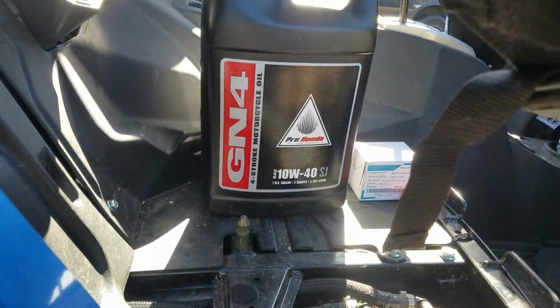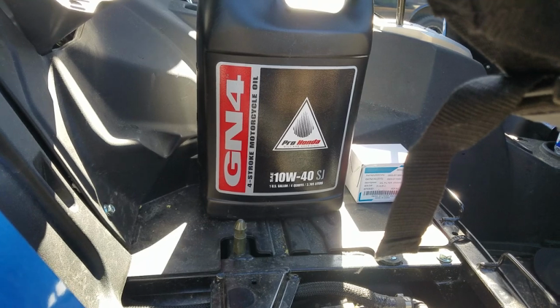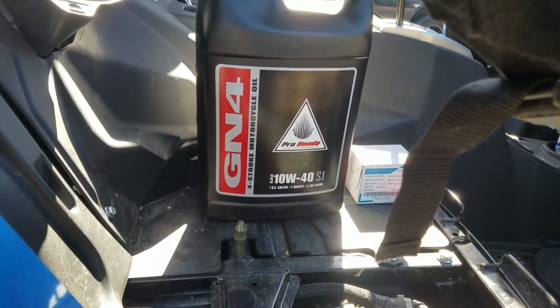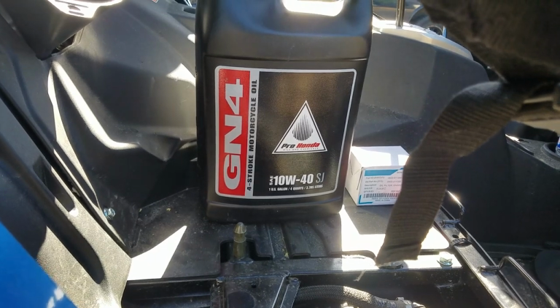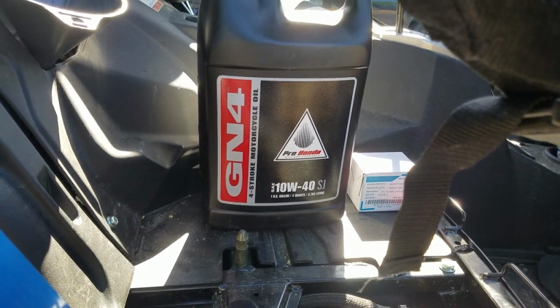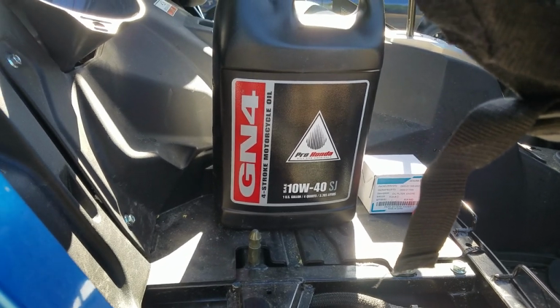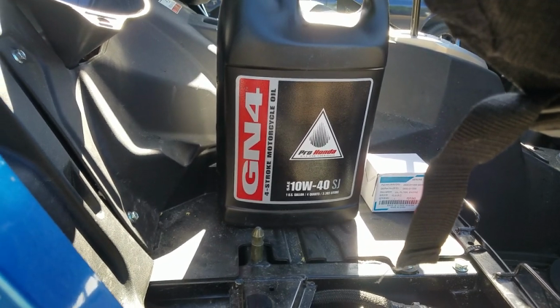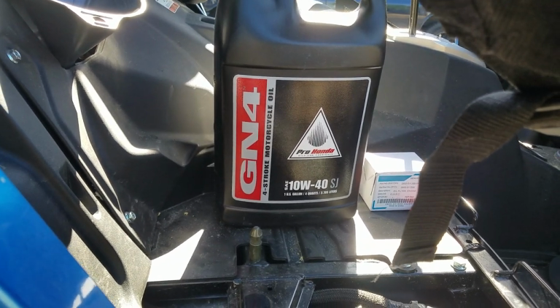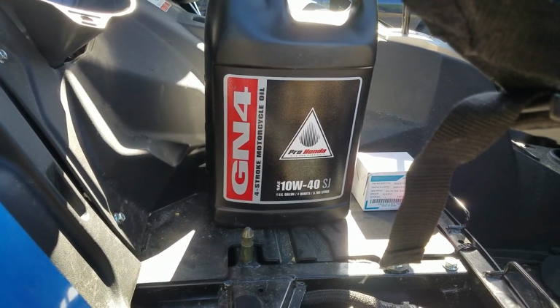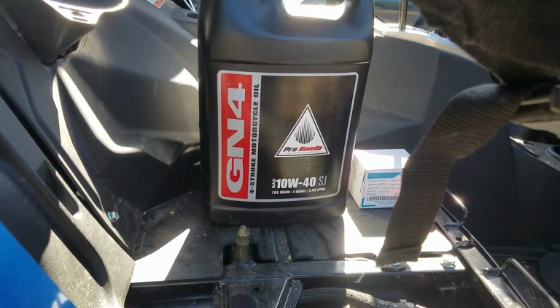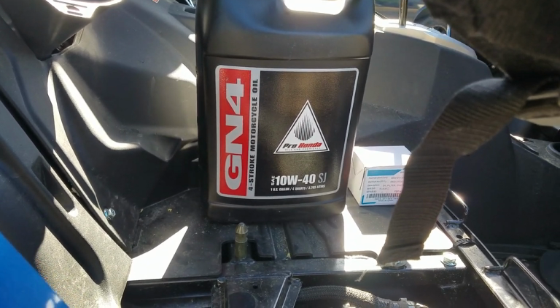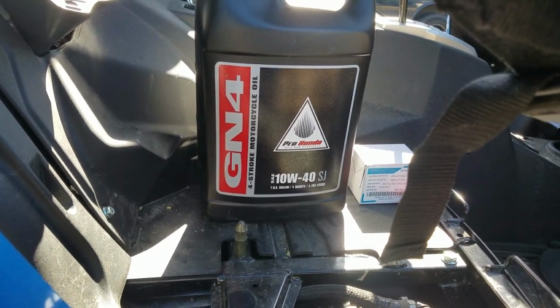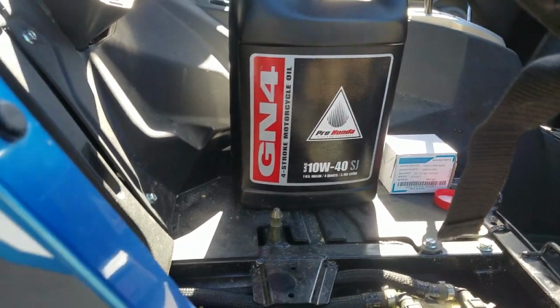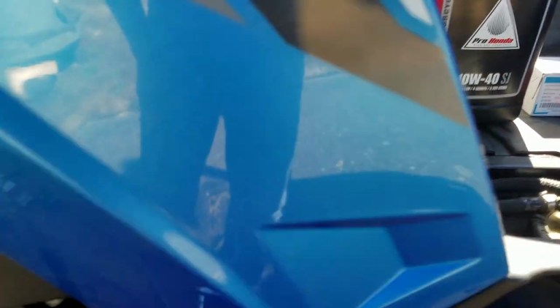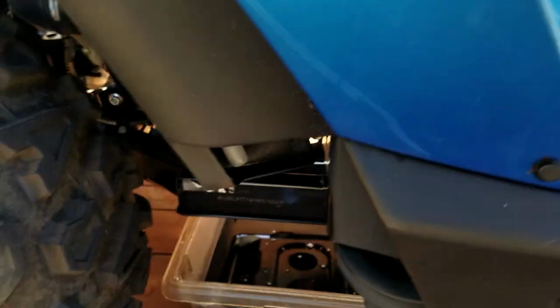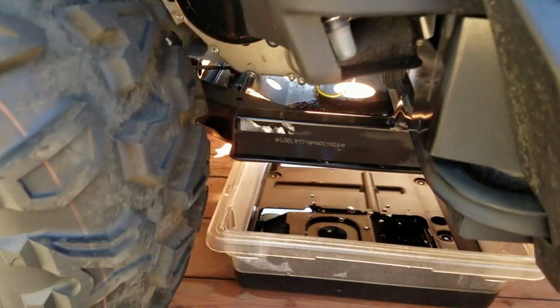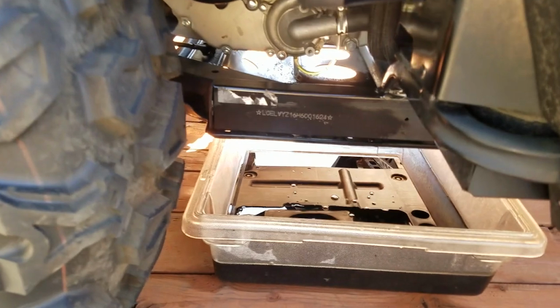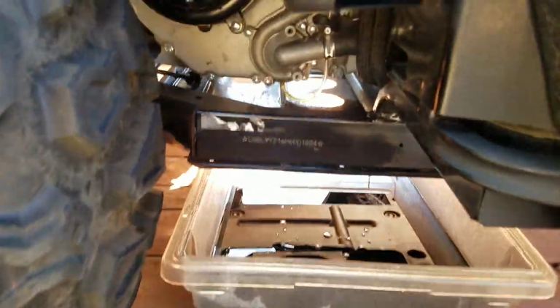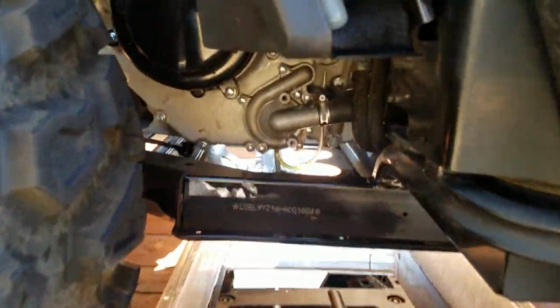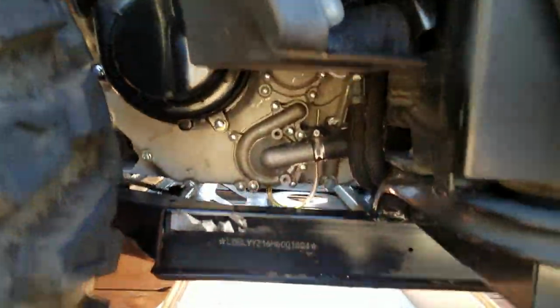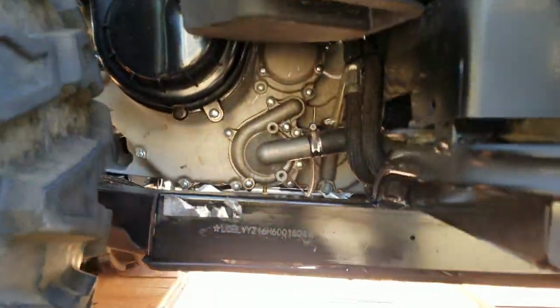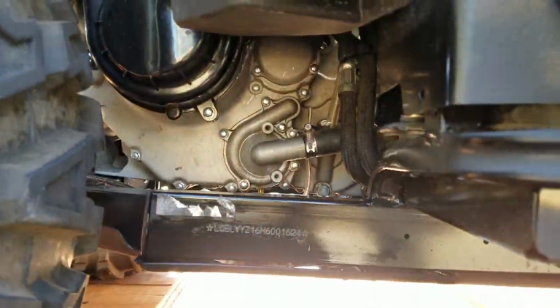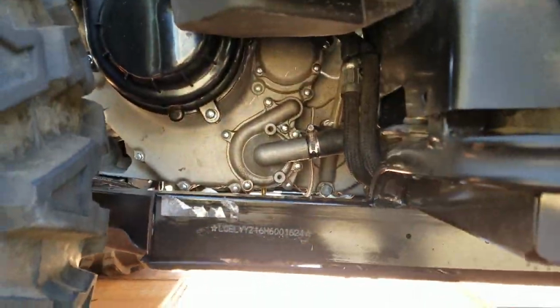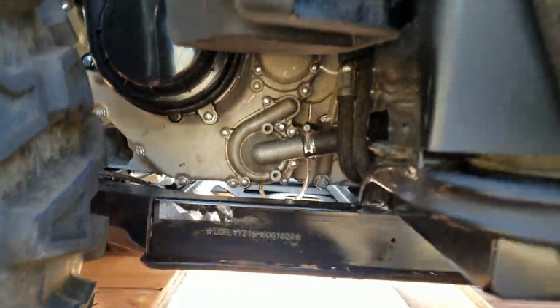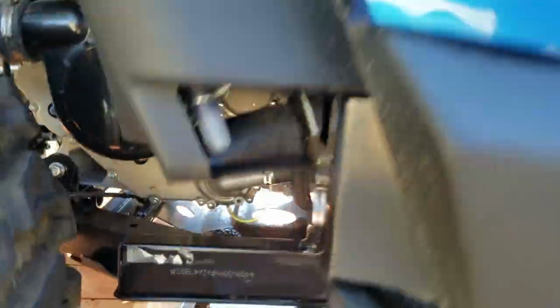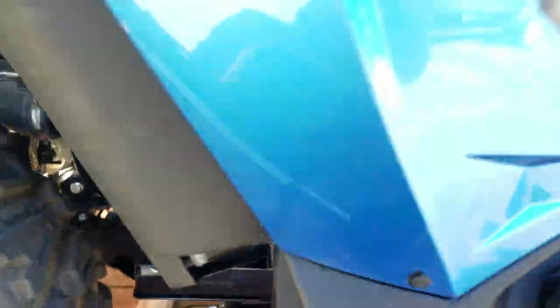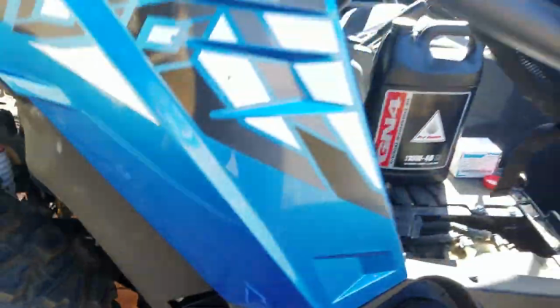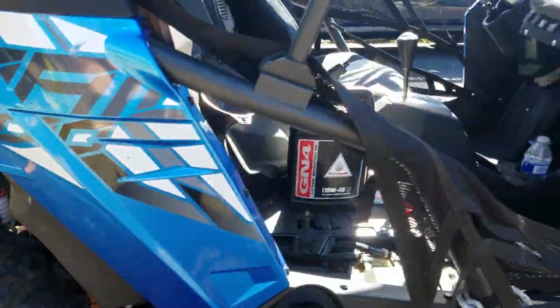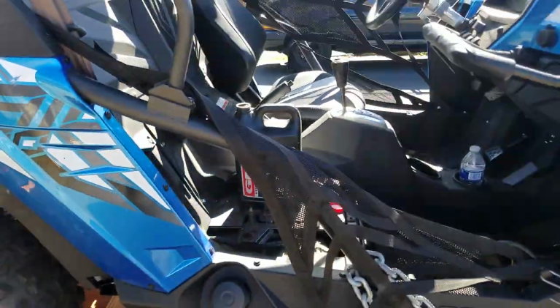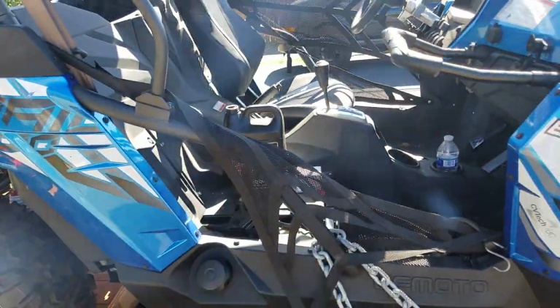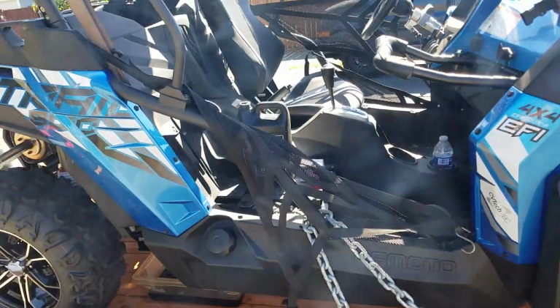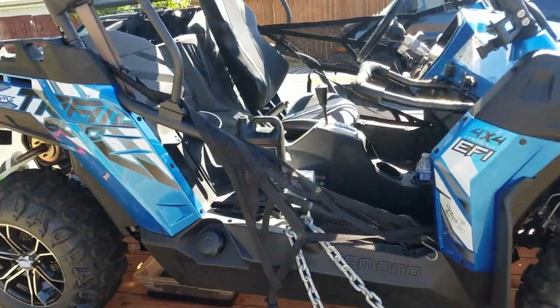Fill it back up. The dealer recommended doing two and a half quarts, then firing it, then testing and topping it off to three quarts total when you do a complete engine oil and filter change. That's all there is to it — put it all back together.